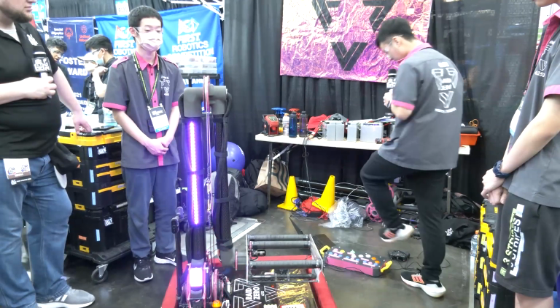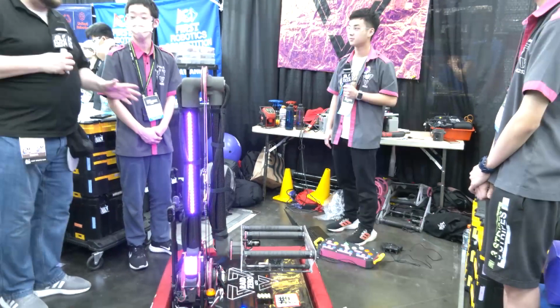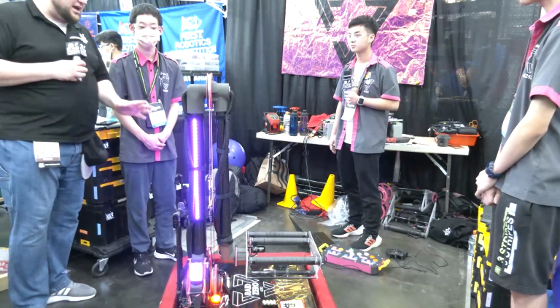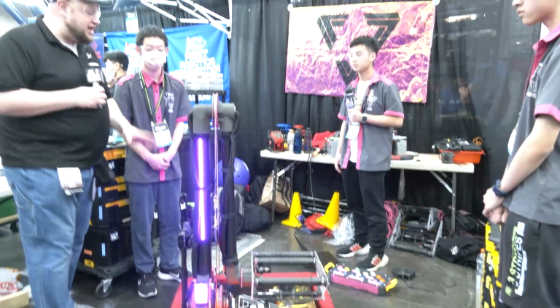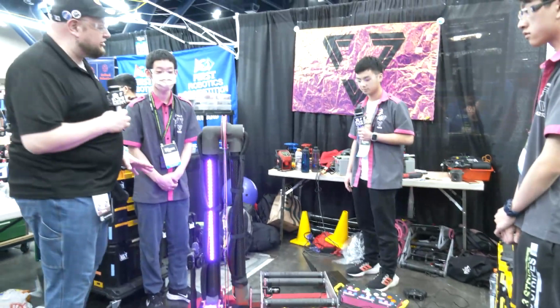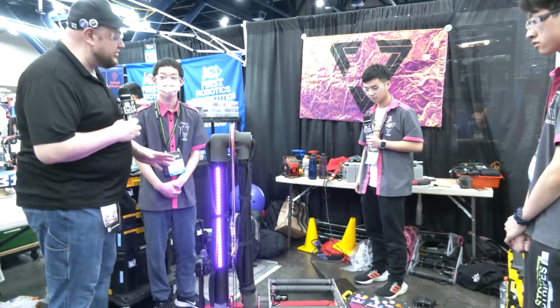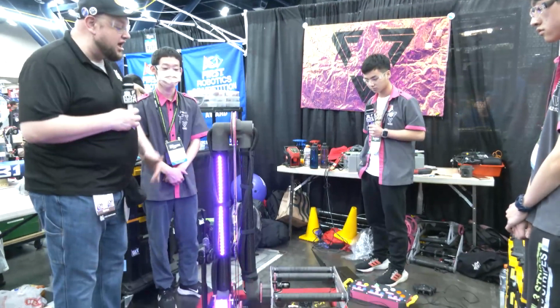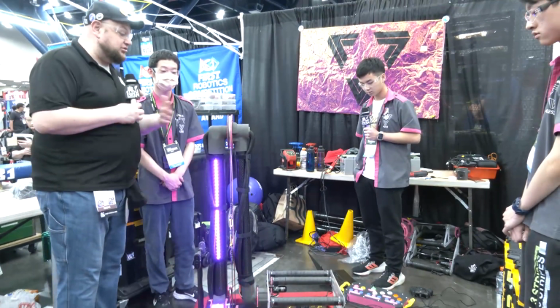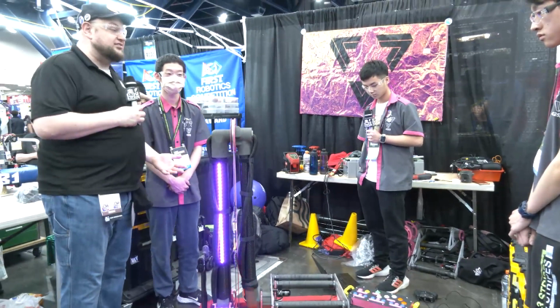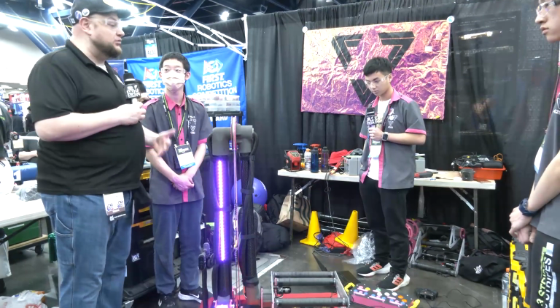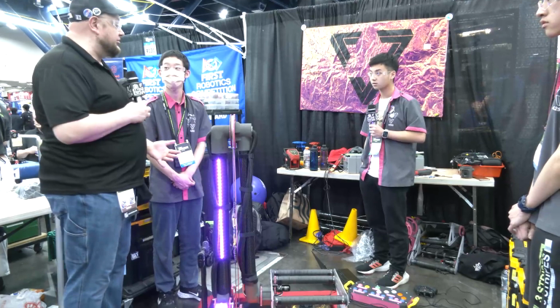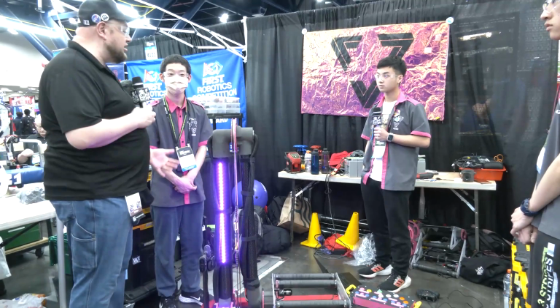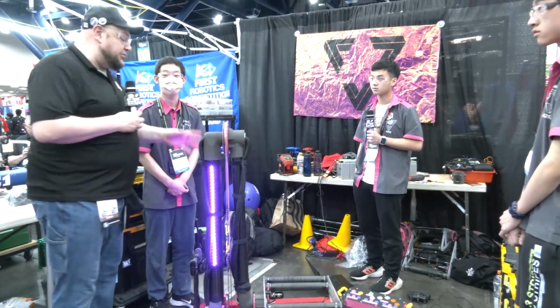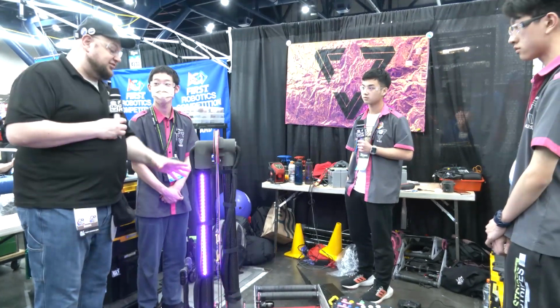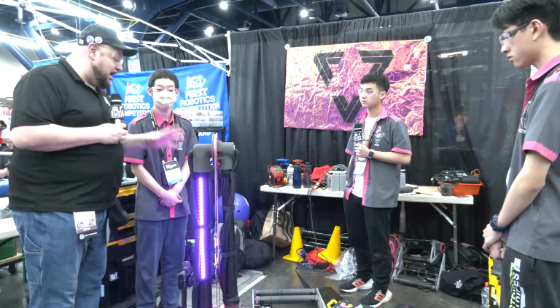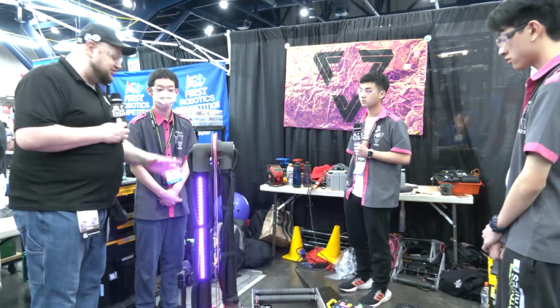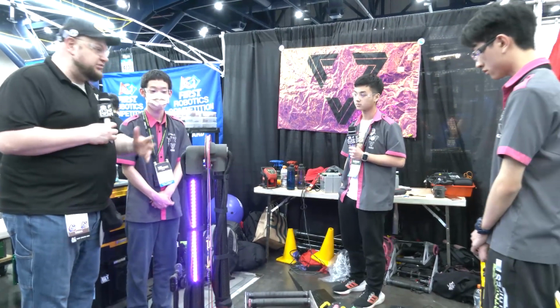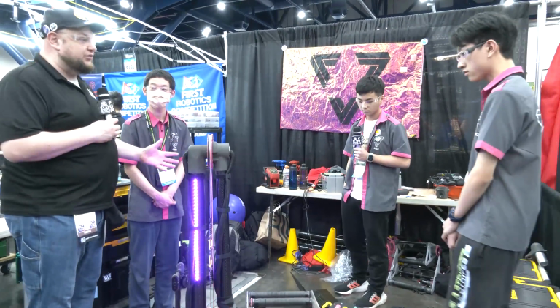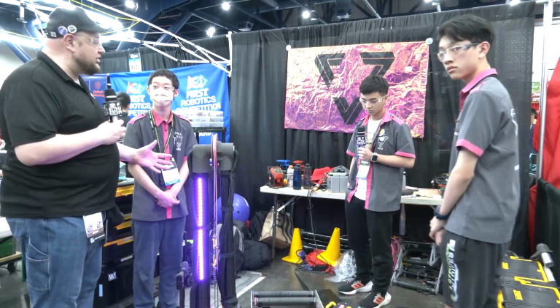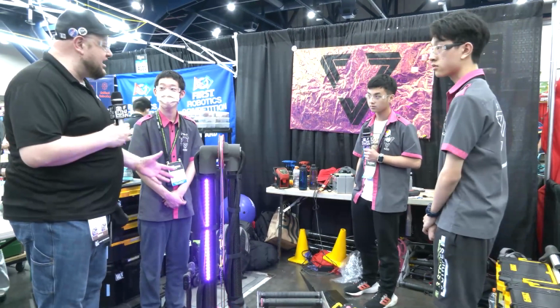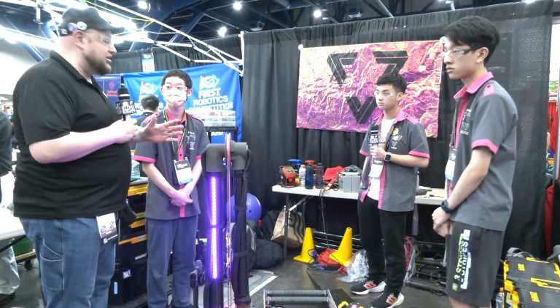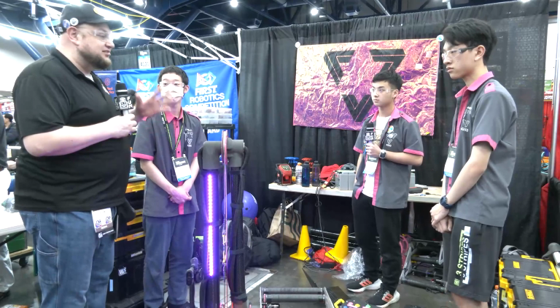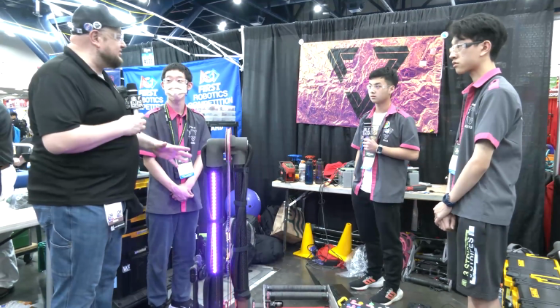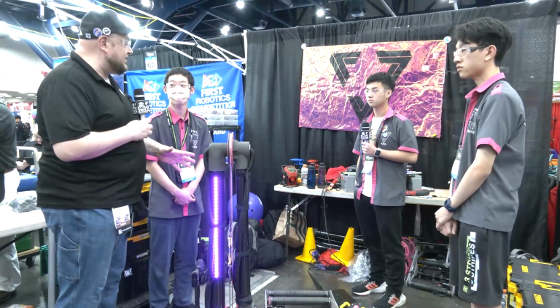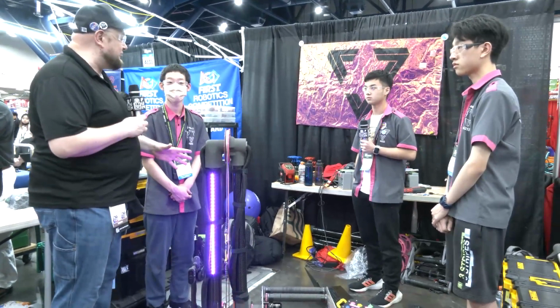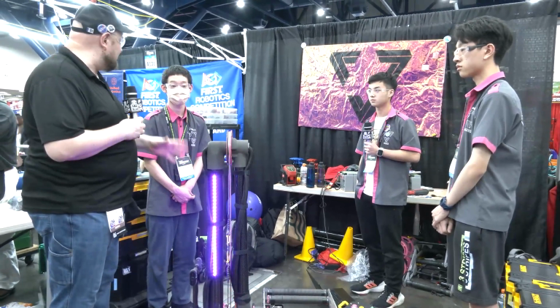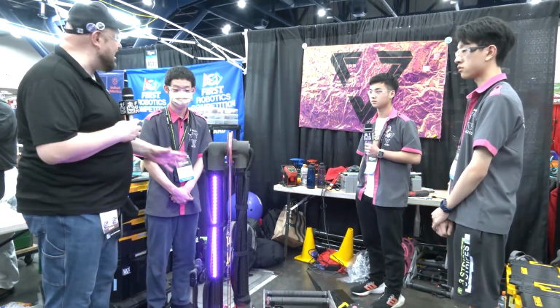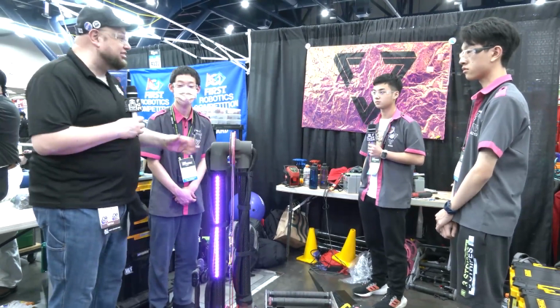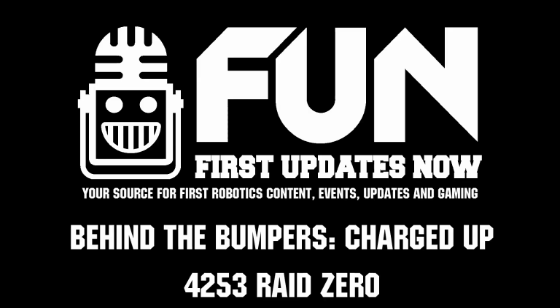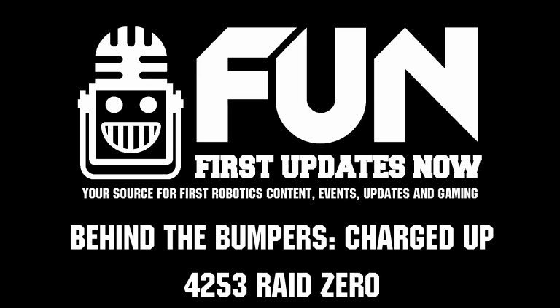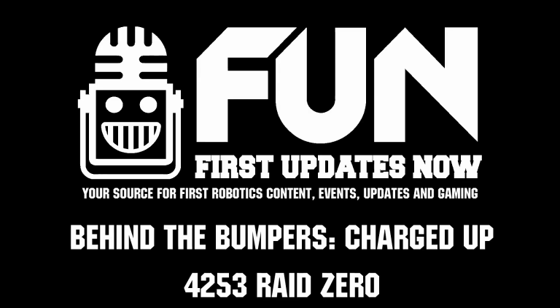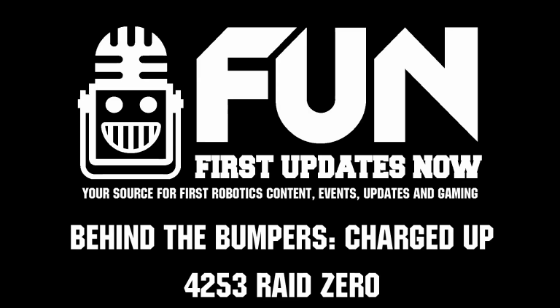RAID Zero, an absolutely phenomenal machine that you're bringing here. We wish you the best of luck at the World Championship. An absolutely amazing robot — we've been following you for quite a few years, and you bring out some of the best of the best of Taiwan every single year. Thanks a lot and good luck the rest of the way. Thank you.